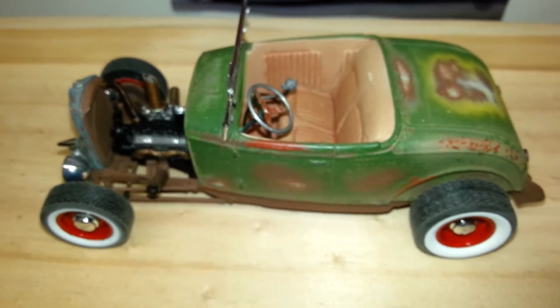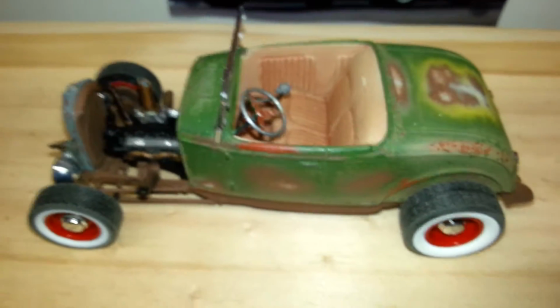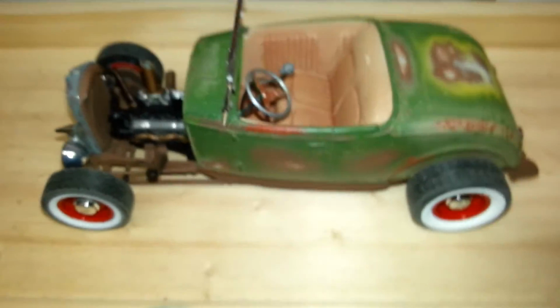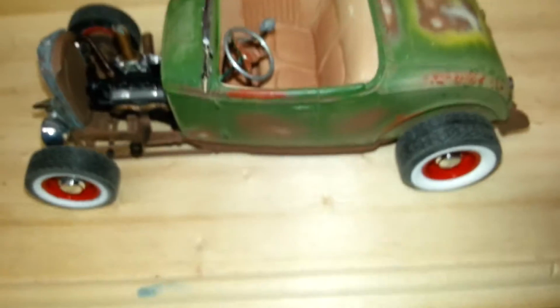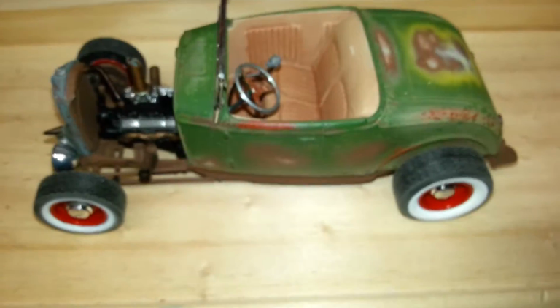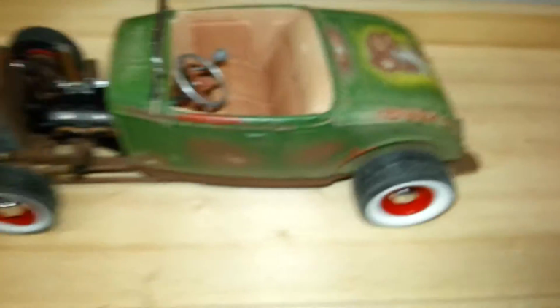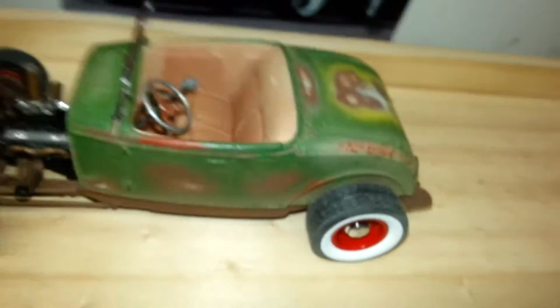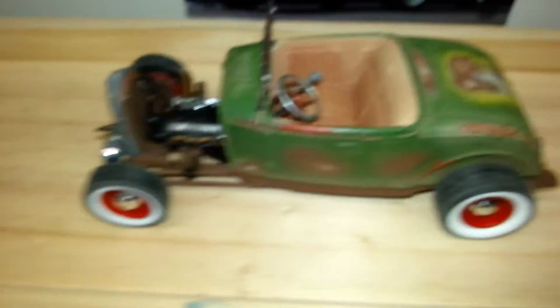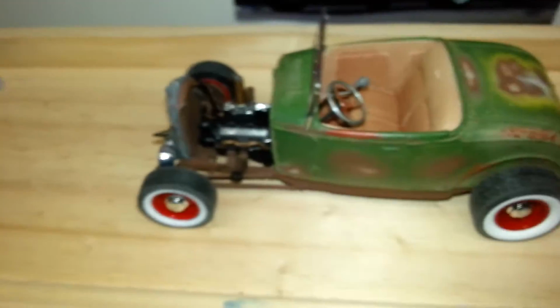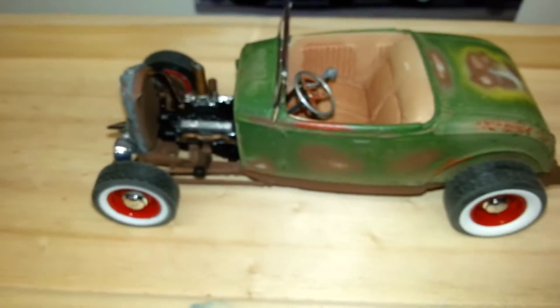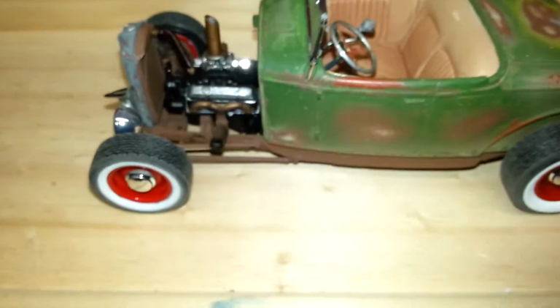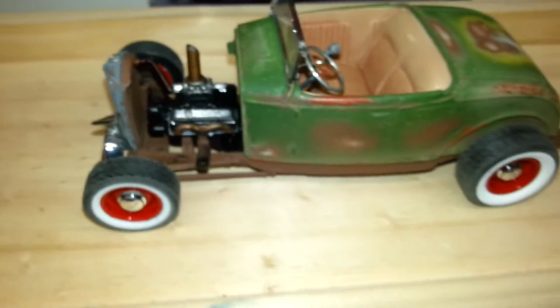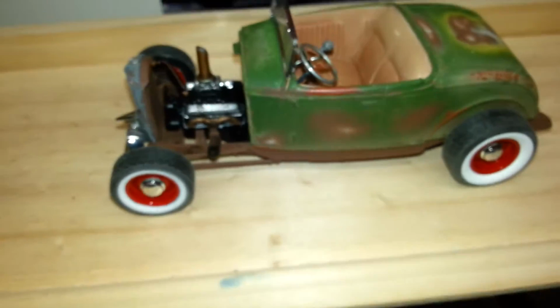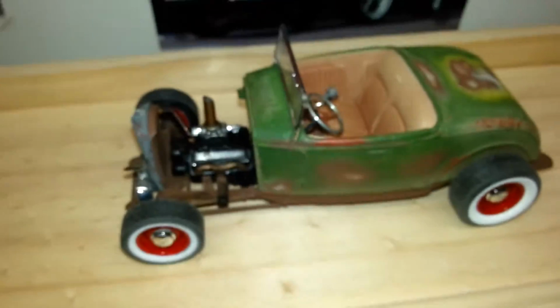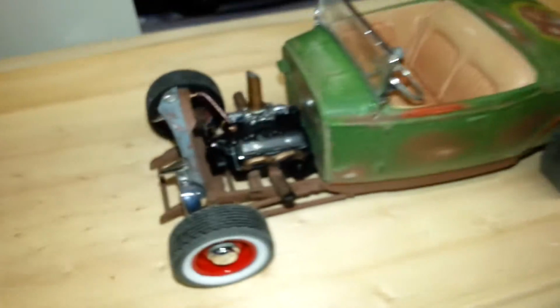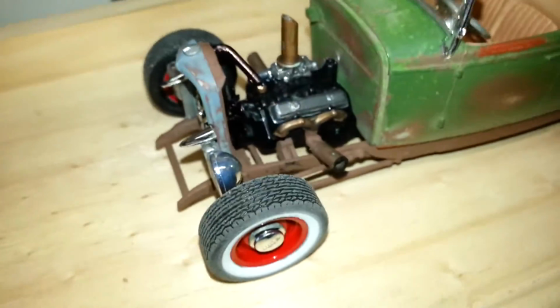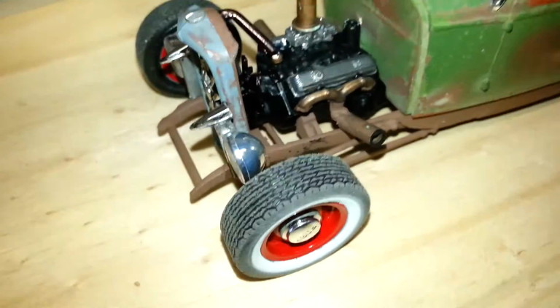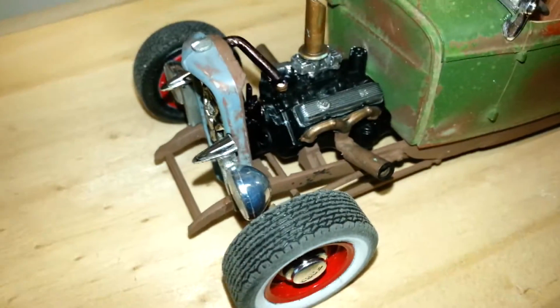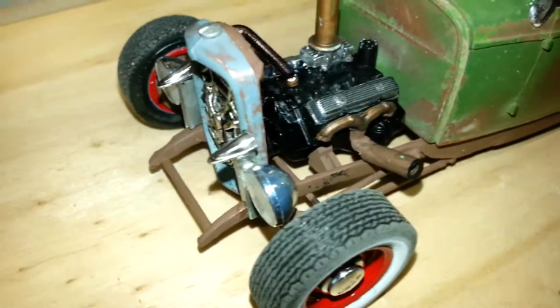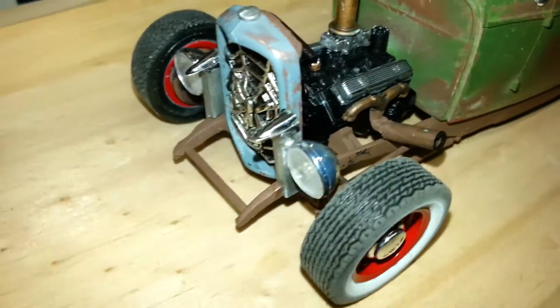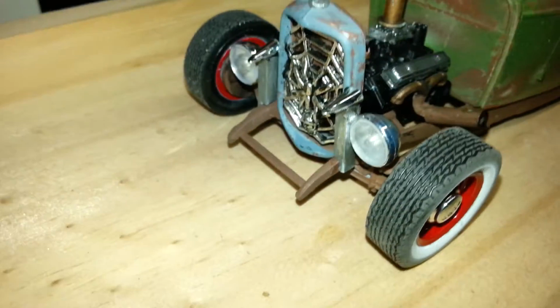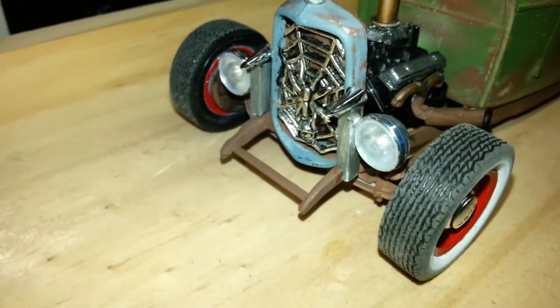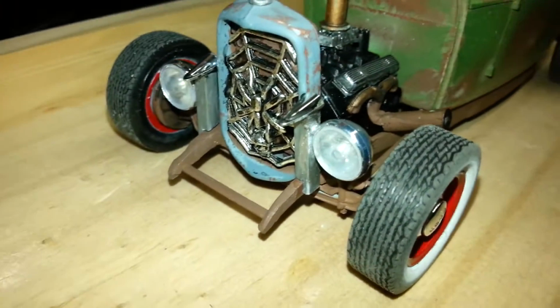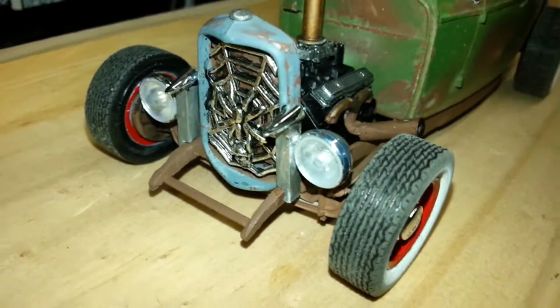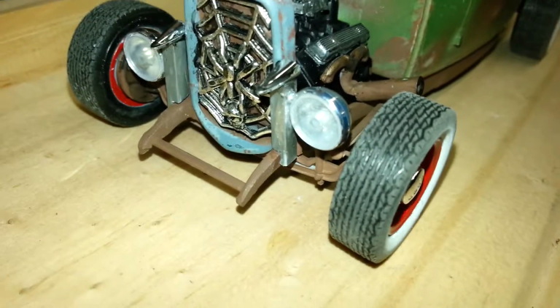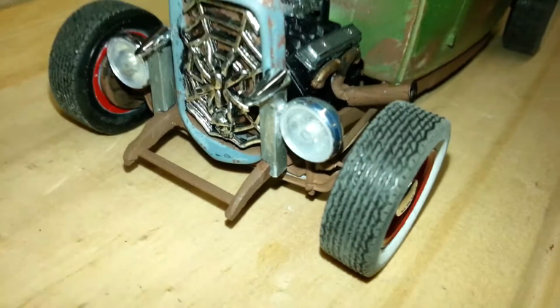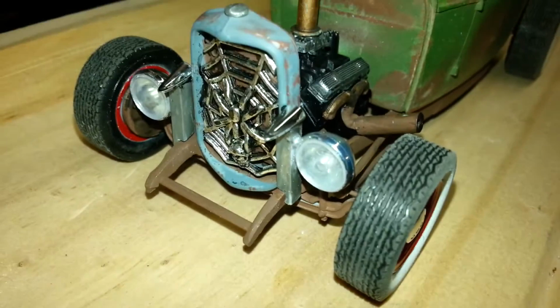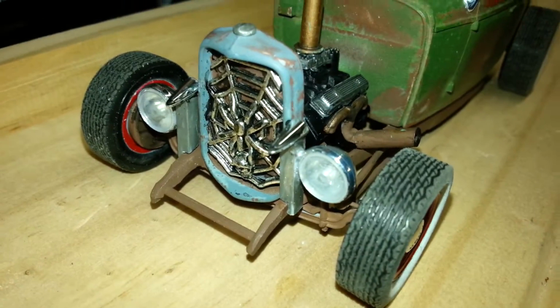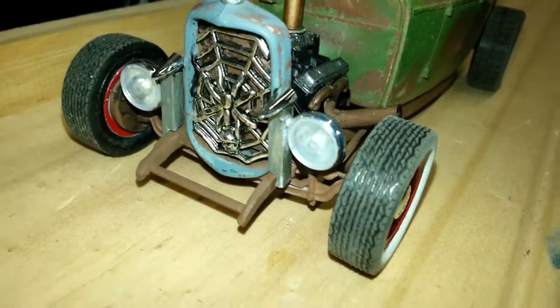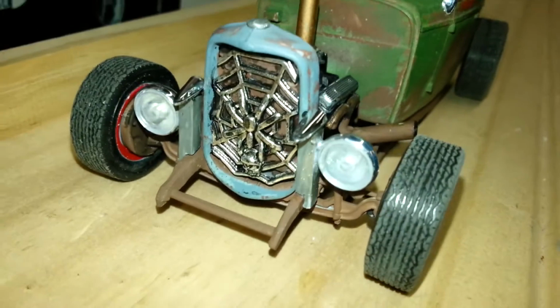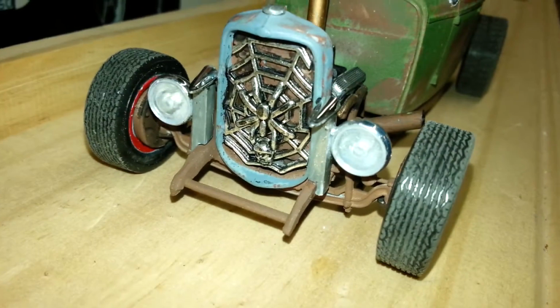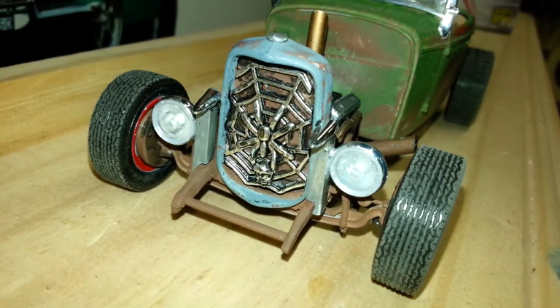Sorry, I wasn't talking — I didn't realise that I was recording. Anyway, here's a bit more video on the 32 Roadster. I've got a few more lights on now and the camera light charged up.